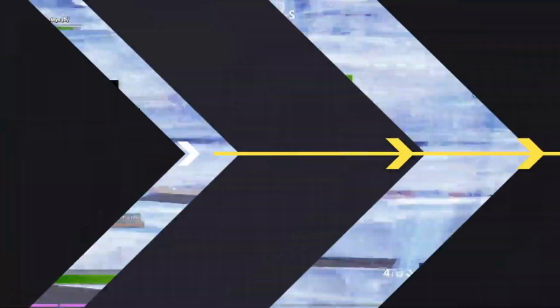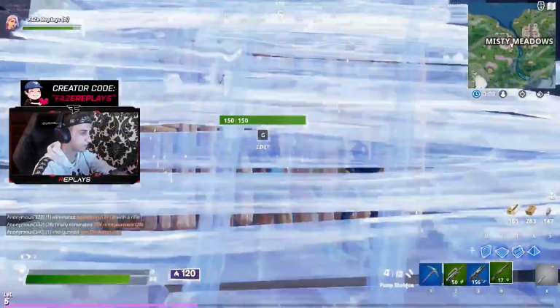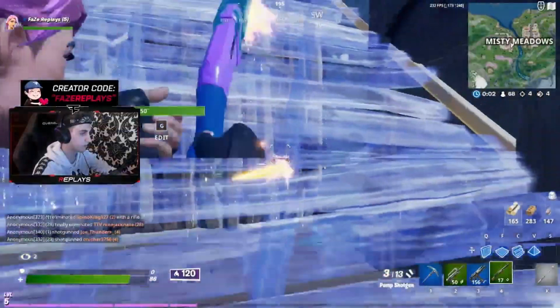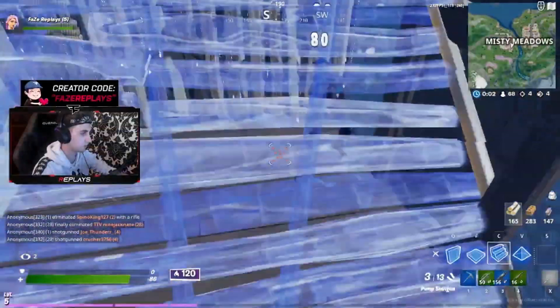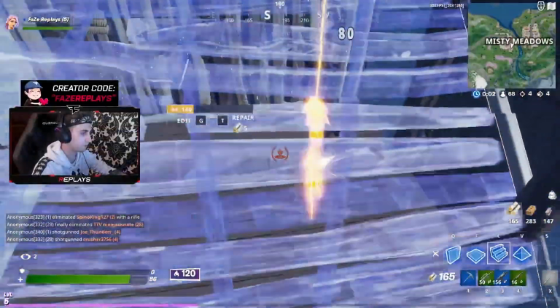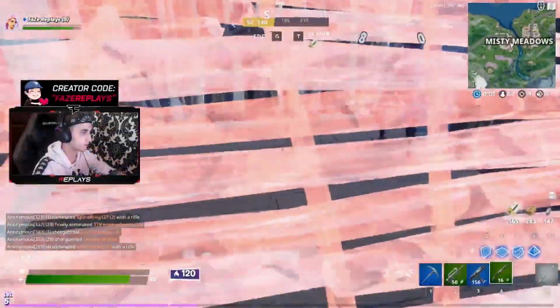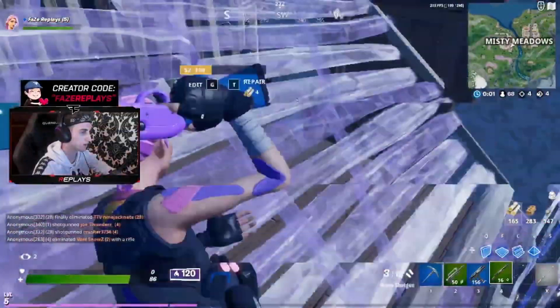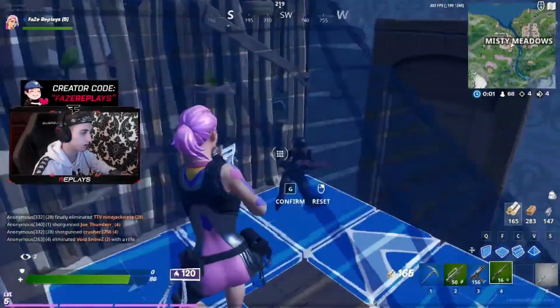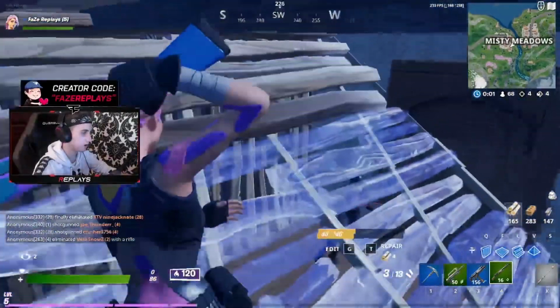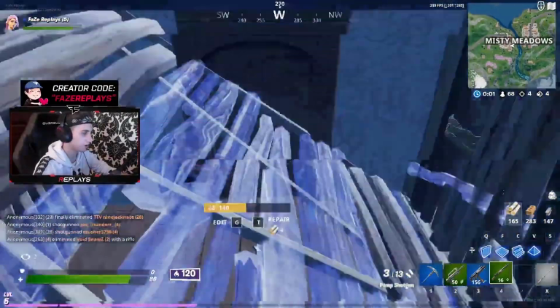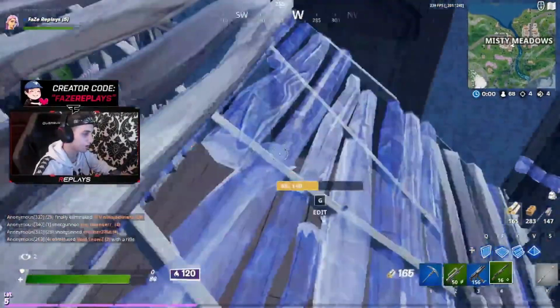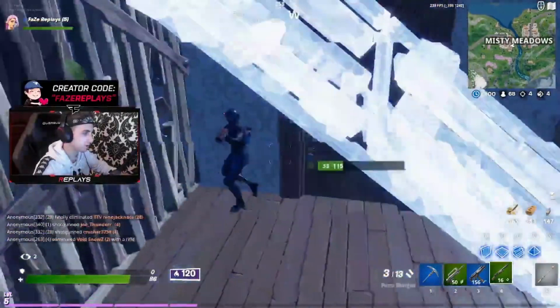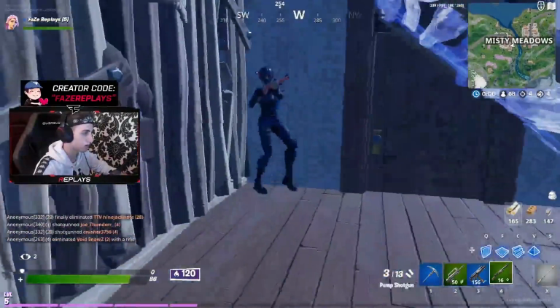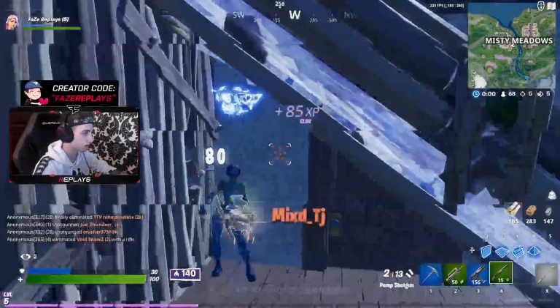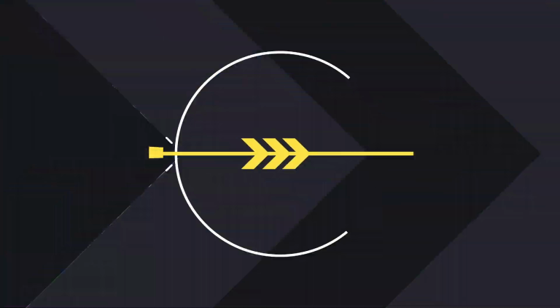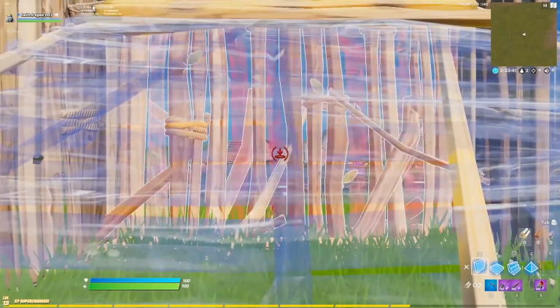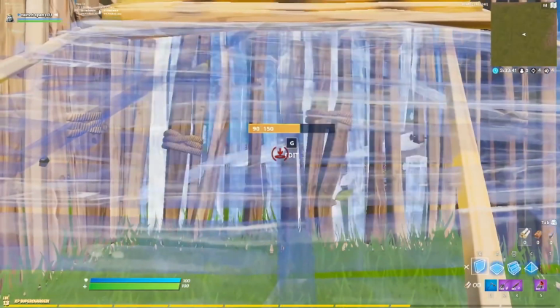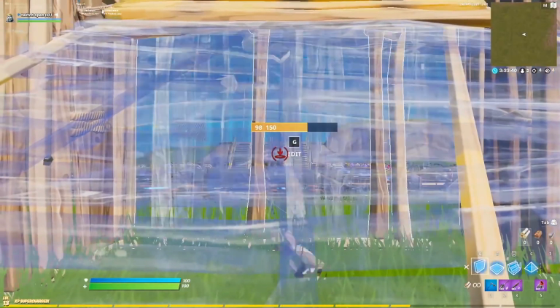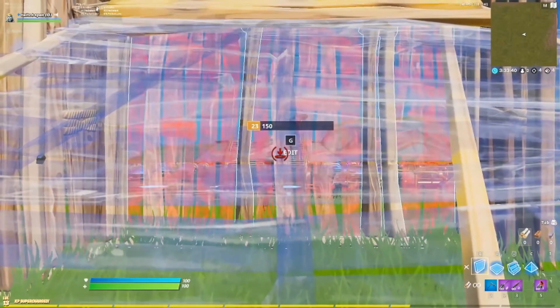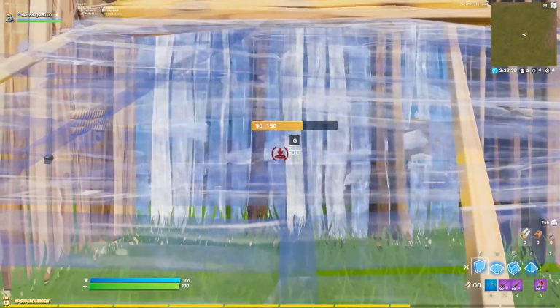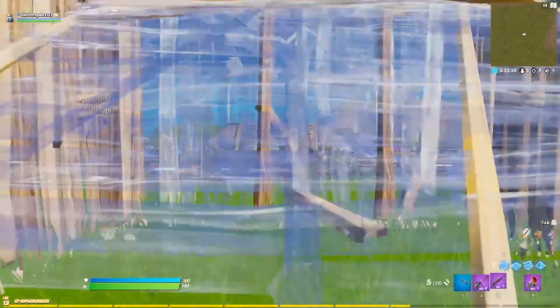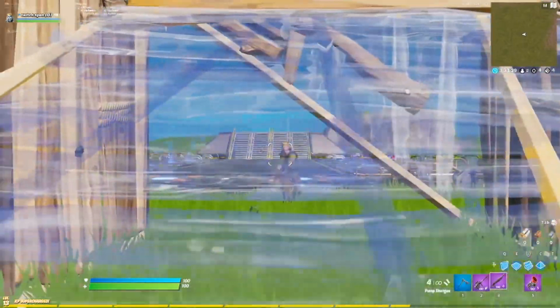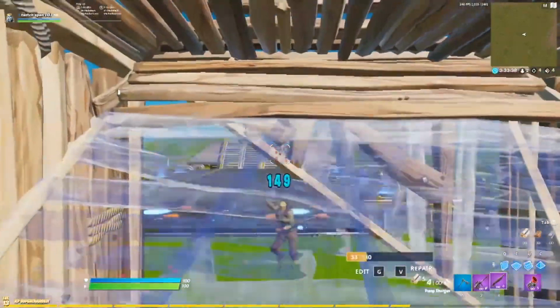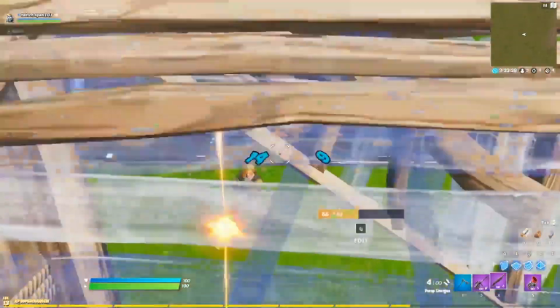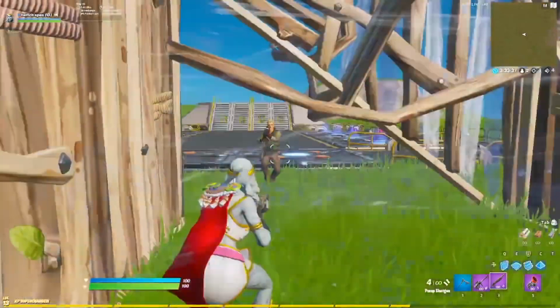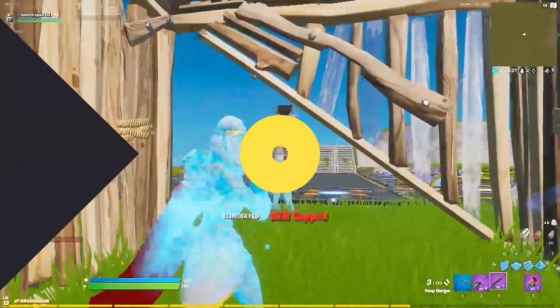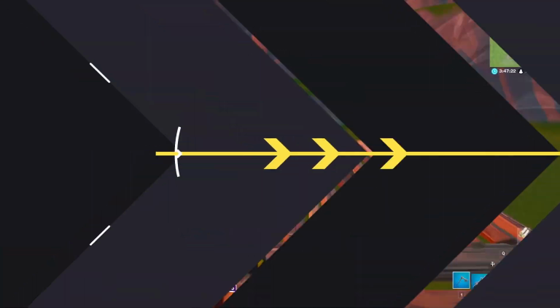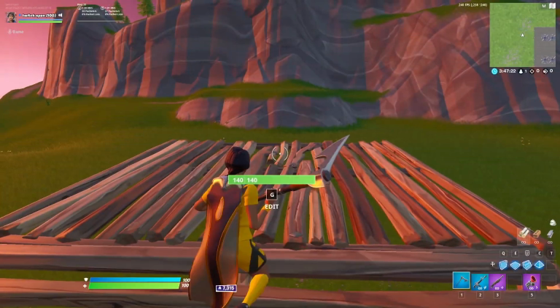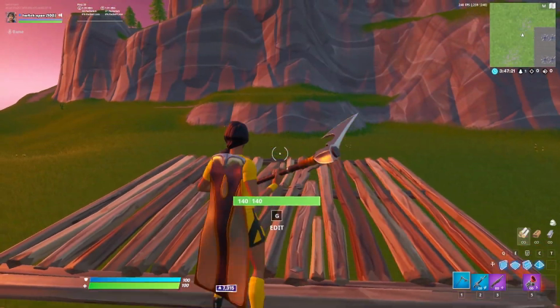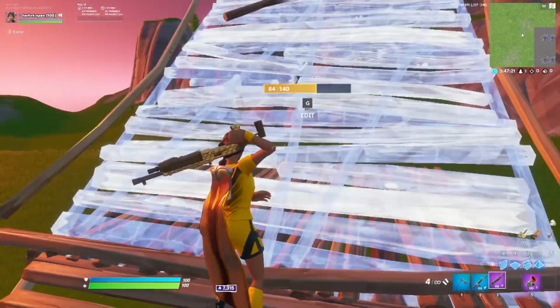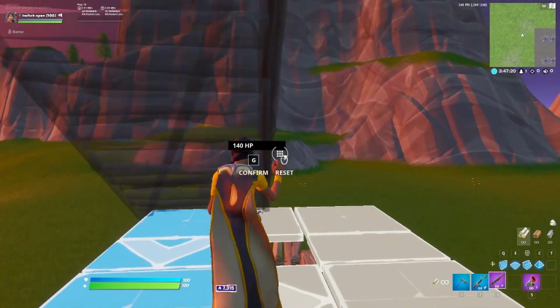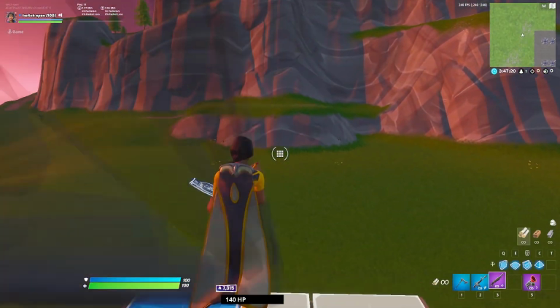So after pulling off the phase for a free shot, you can simply edit for the kill like we saw replays do. Or if the build breaks, you can just instantly reply with a second shot for the kill. And that's it for this quick tip strategy.